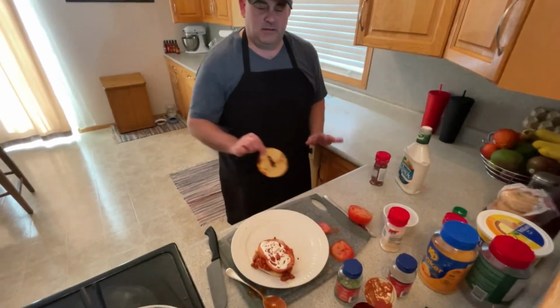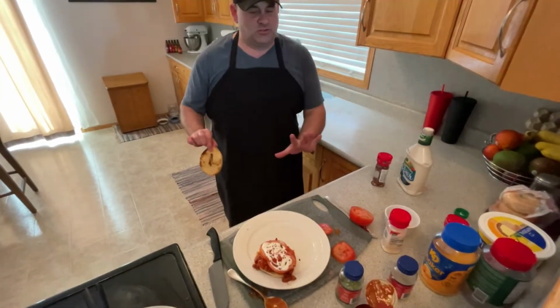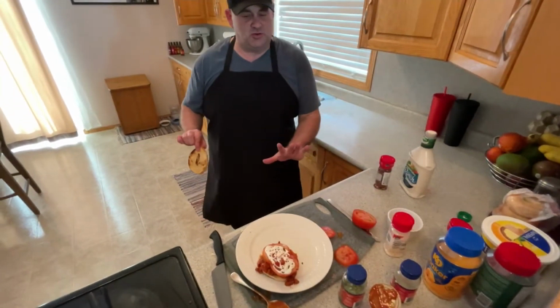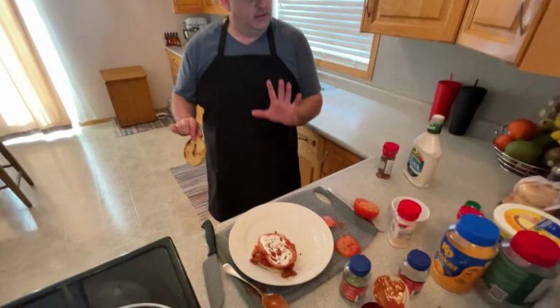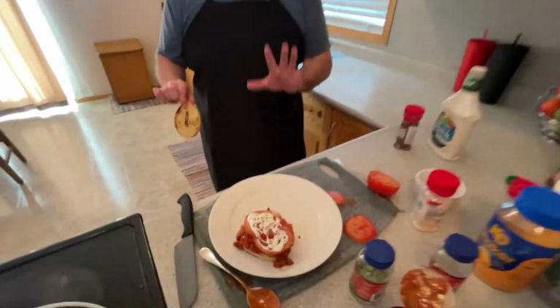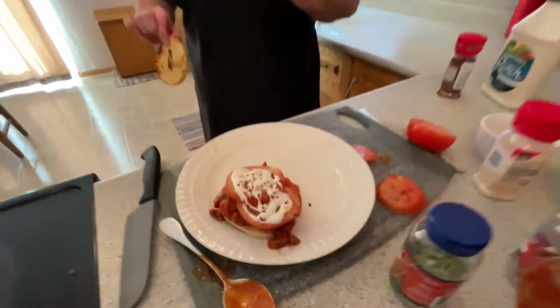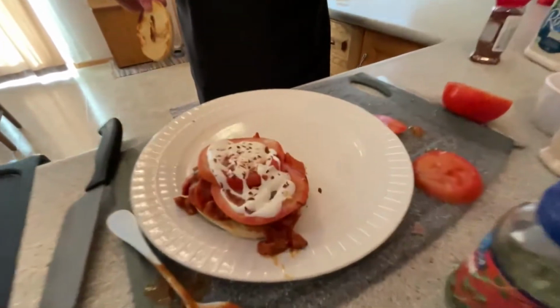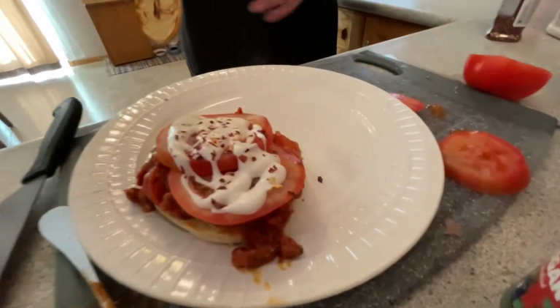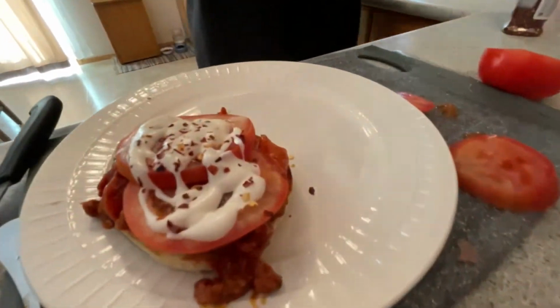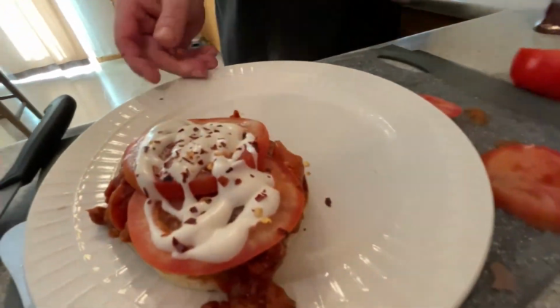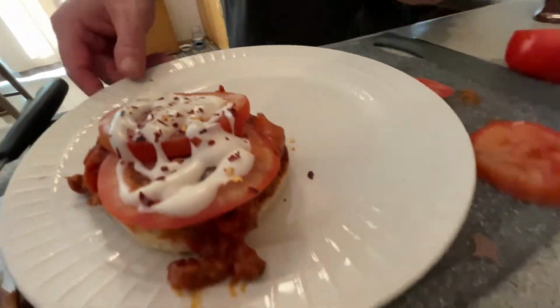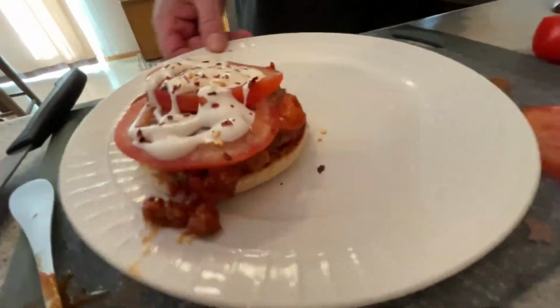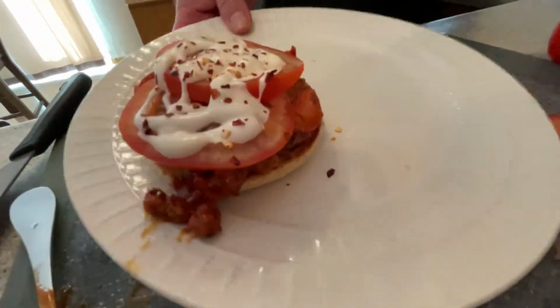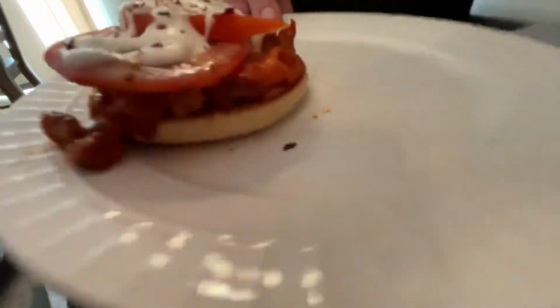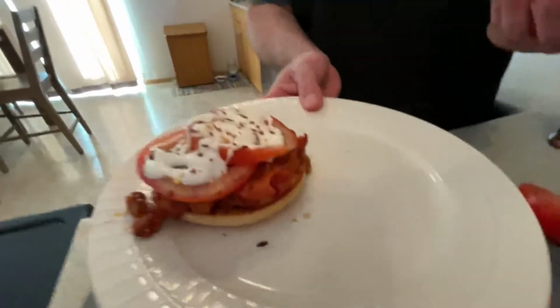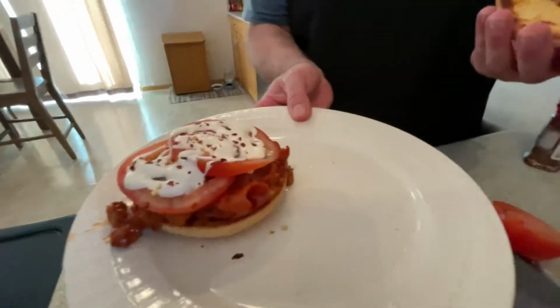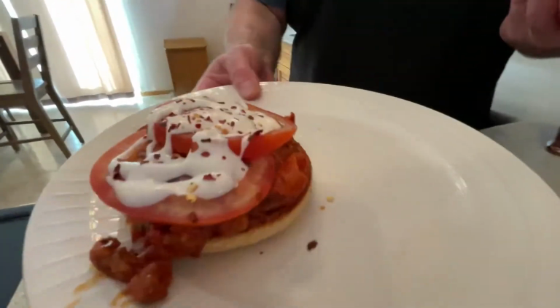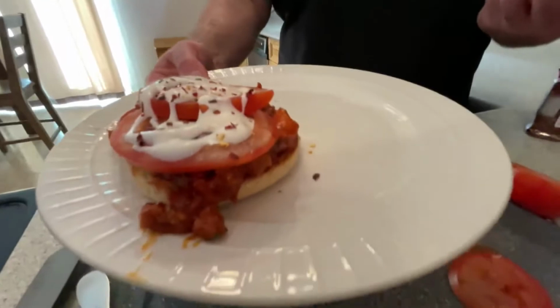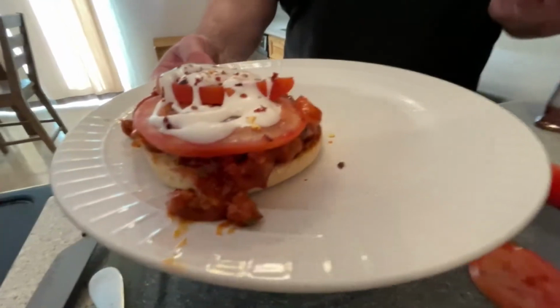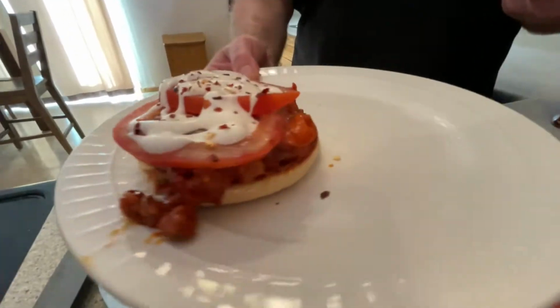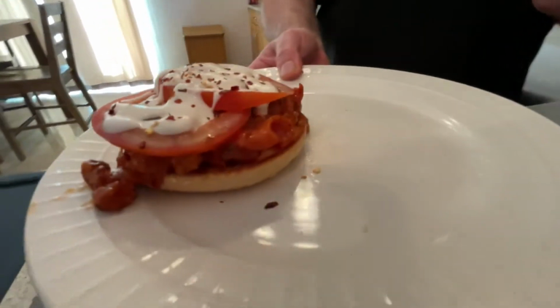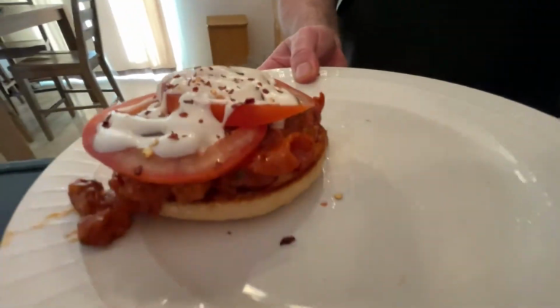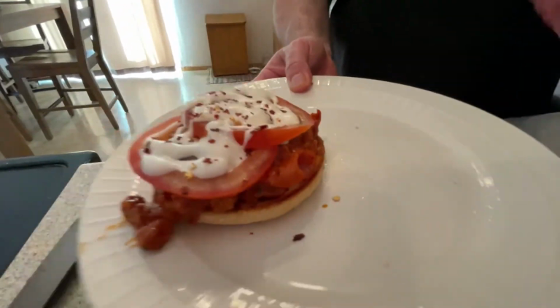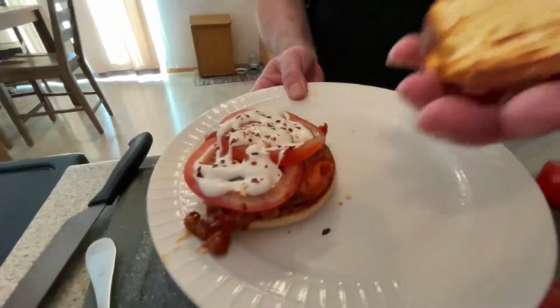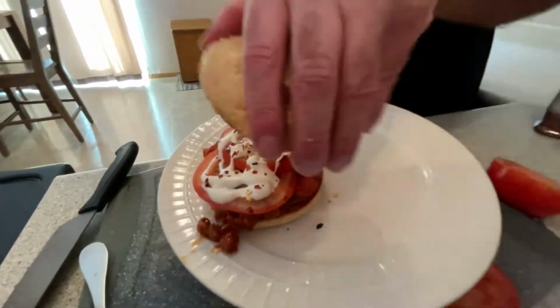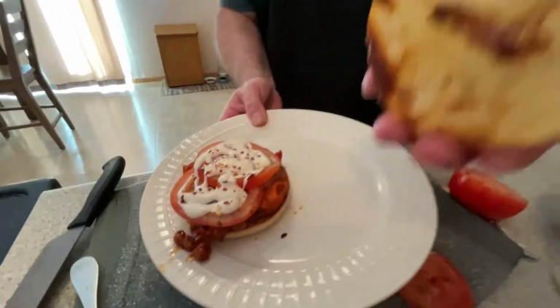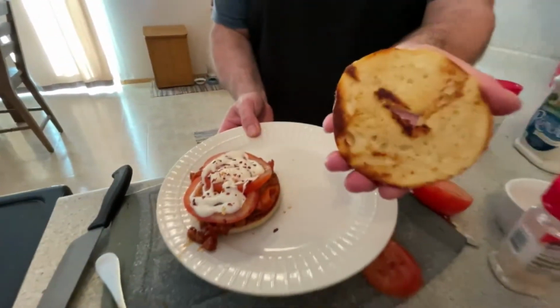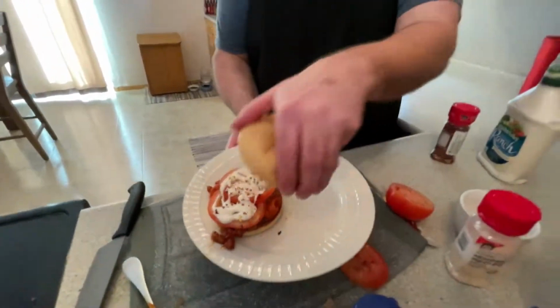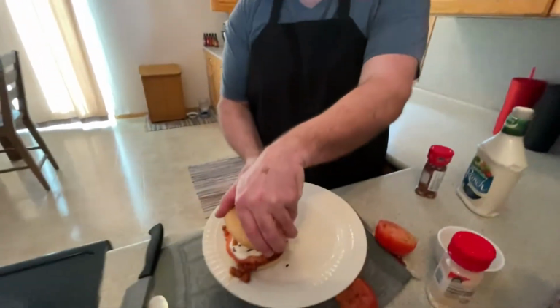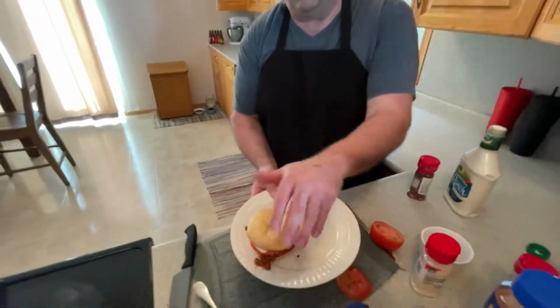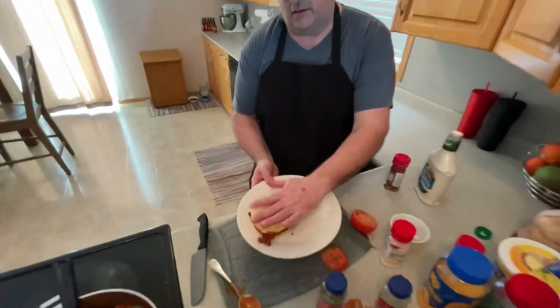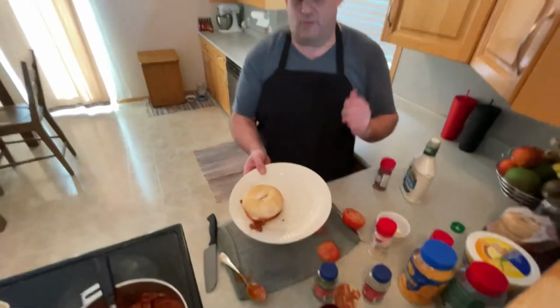Get a close-up of that Johnny - look at that, that is just fantastic! Is that going to be good.